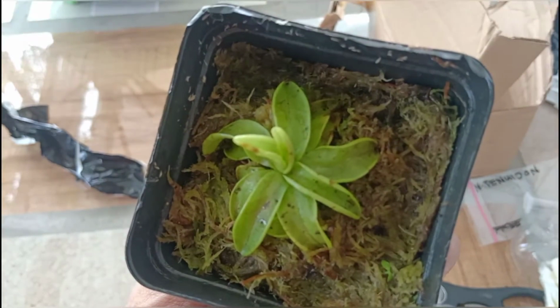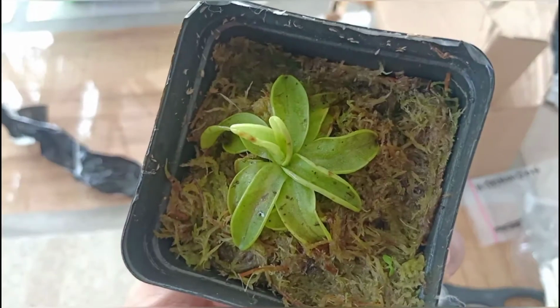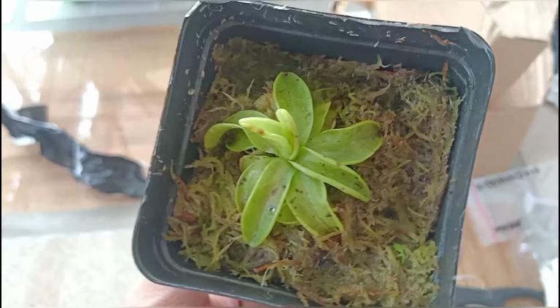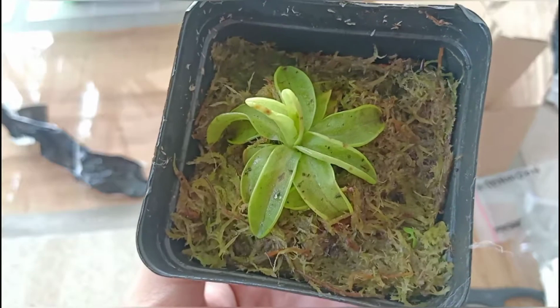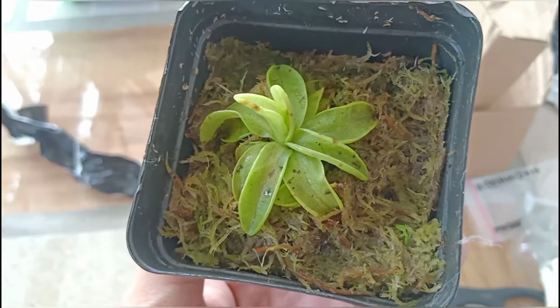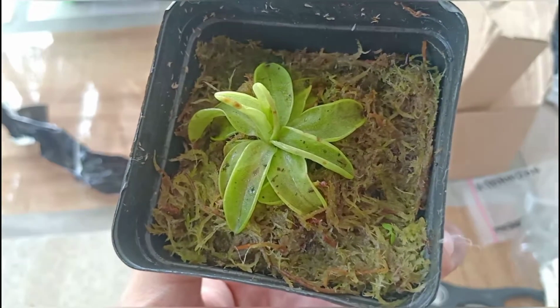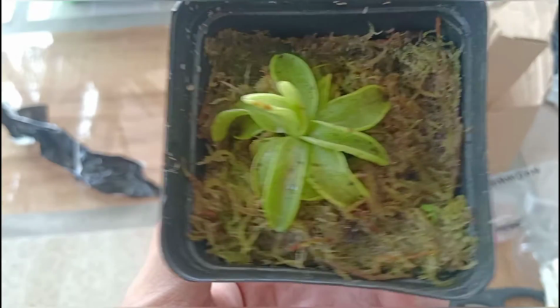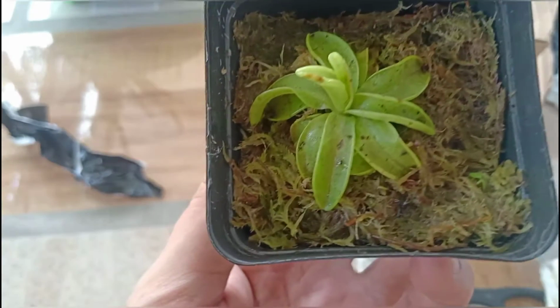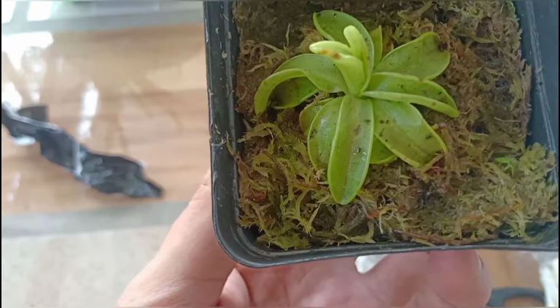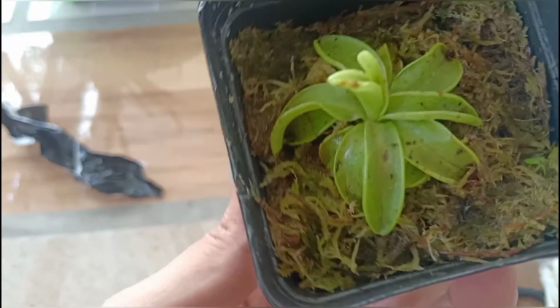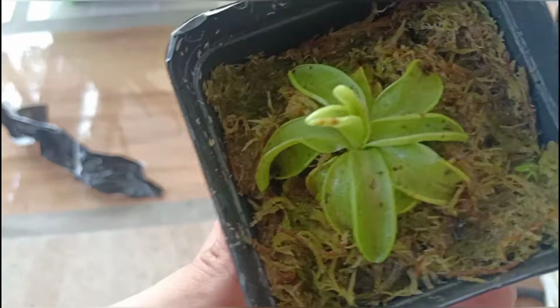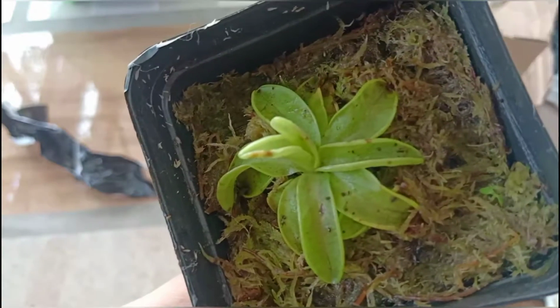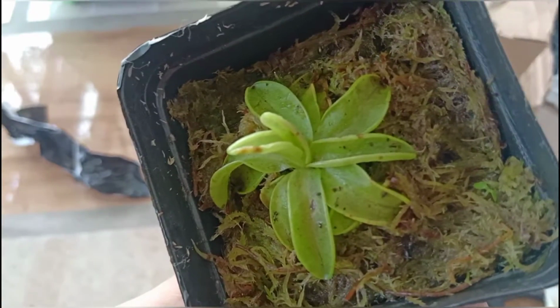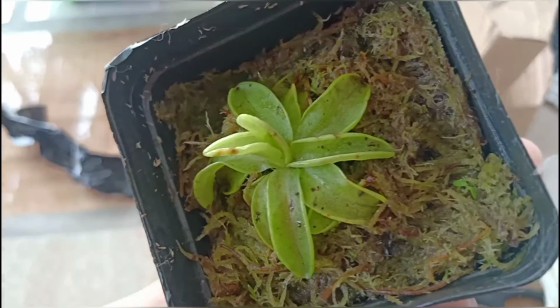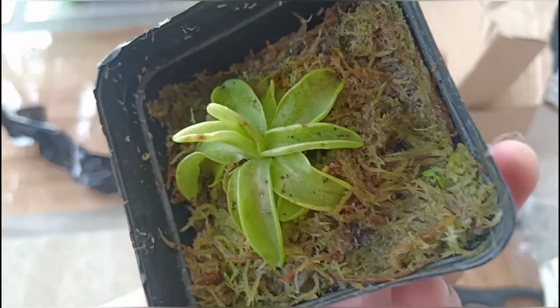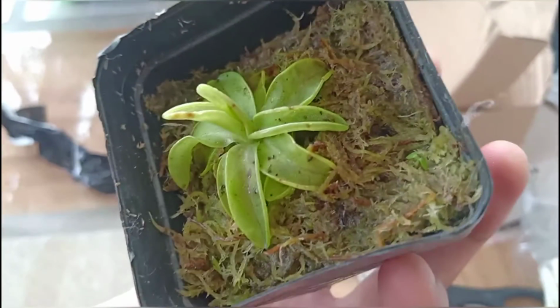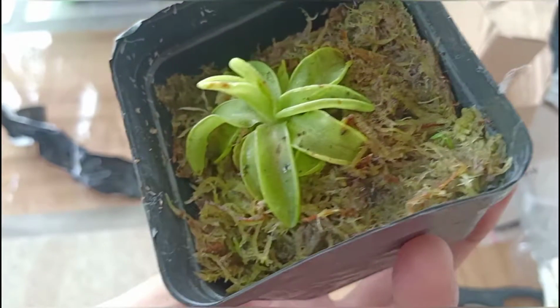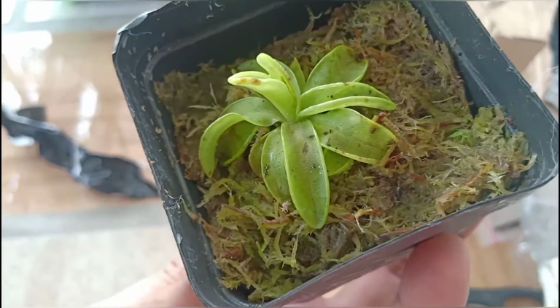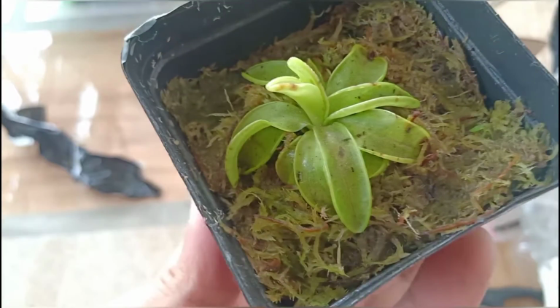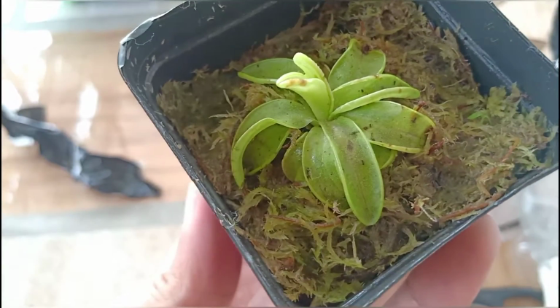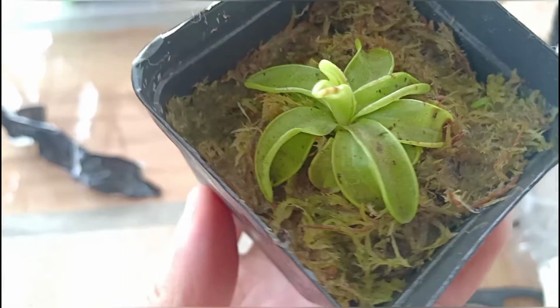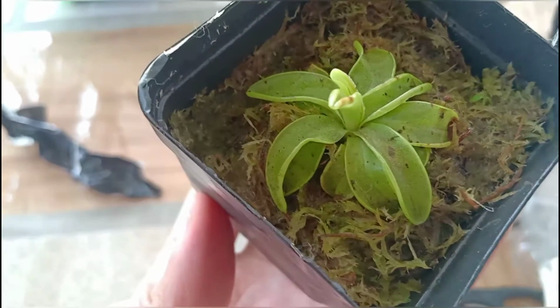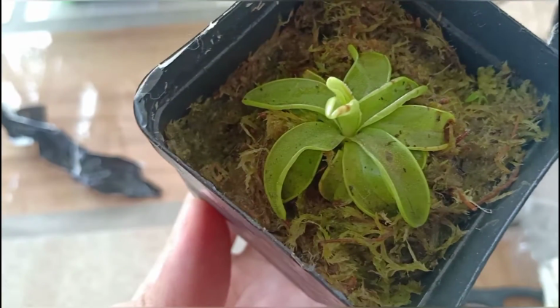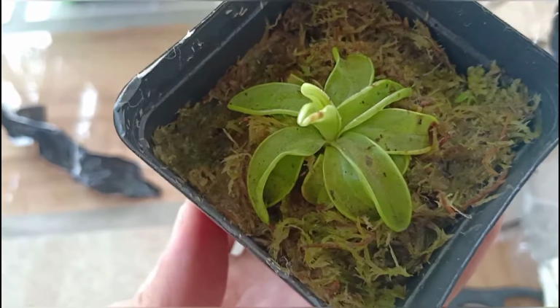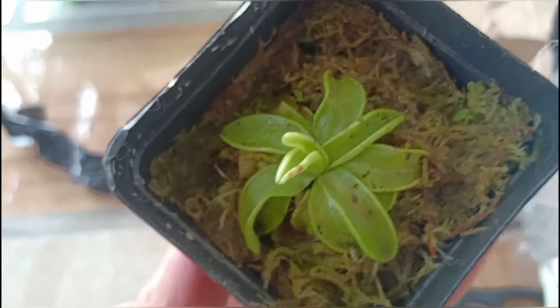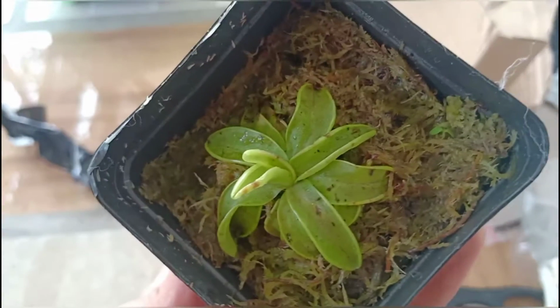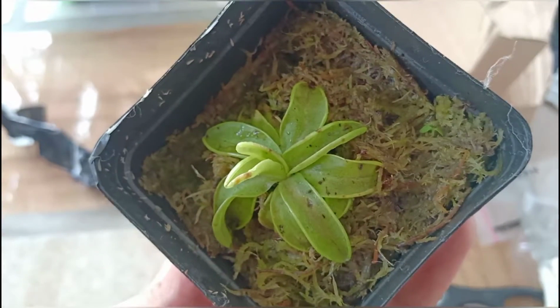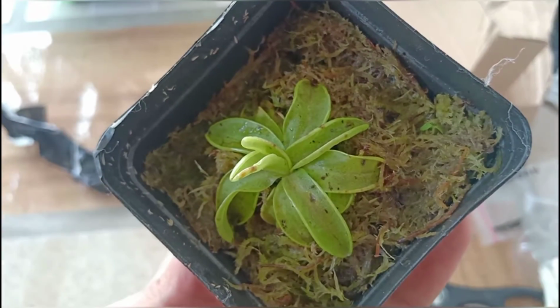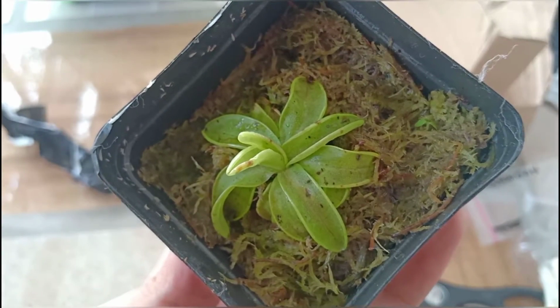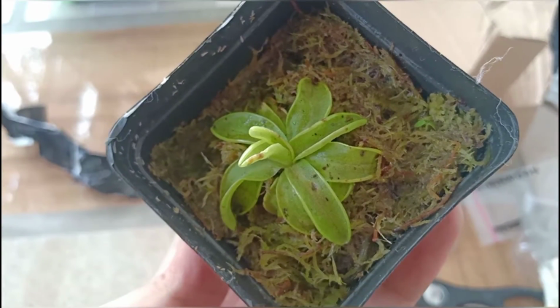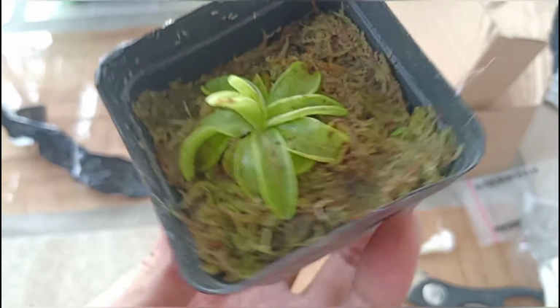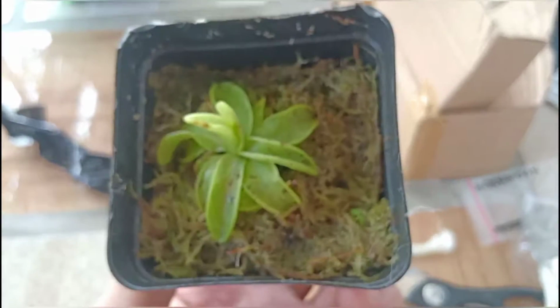I'm not sure if the seller has other sizes available, but the one they sent me looks quite large. Overall, the plant is in good condition.